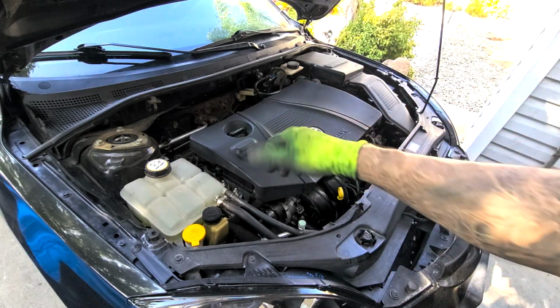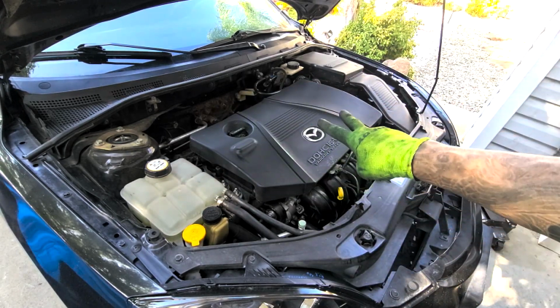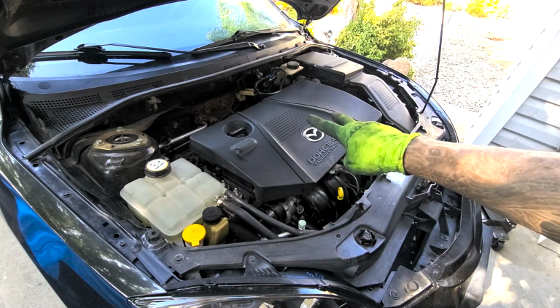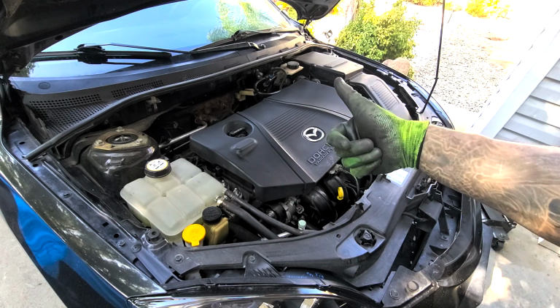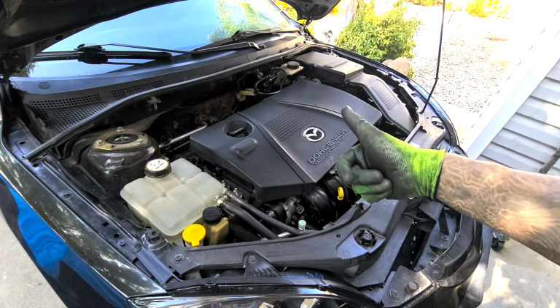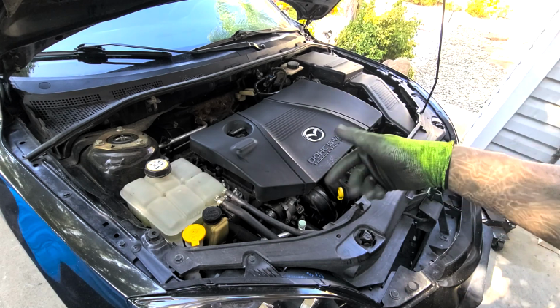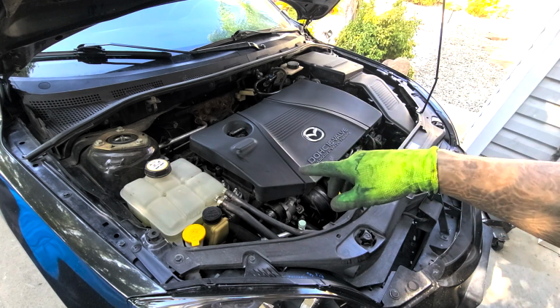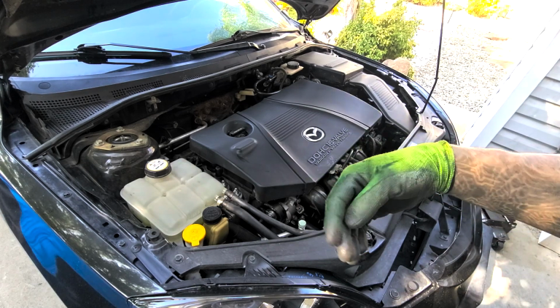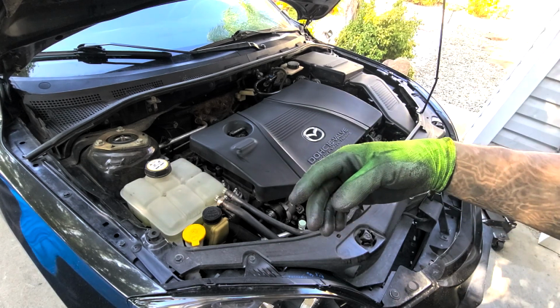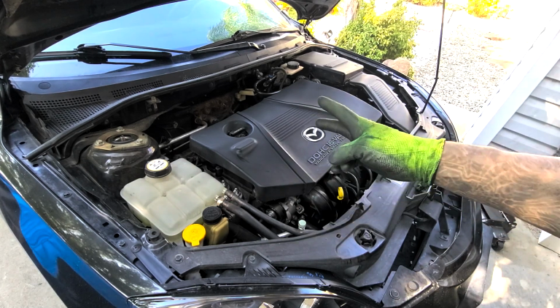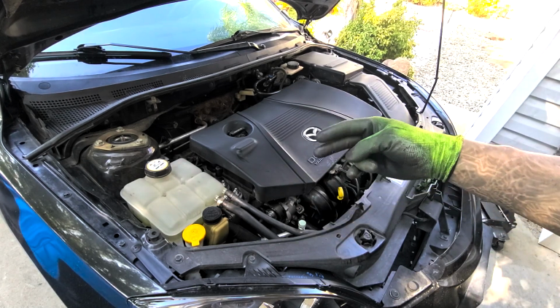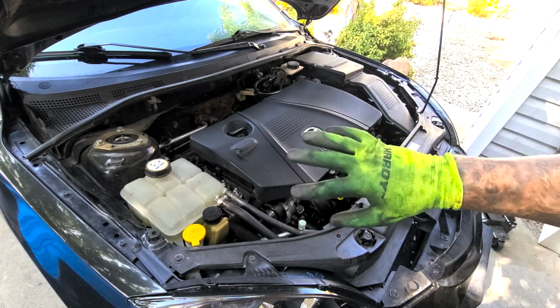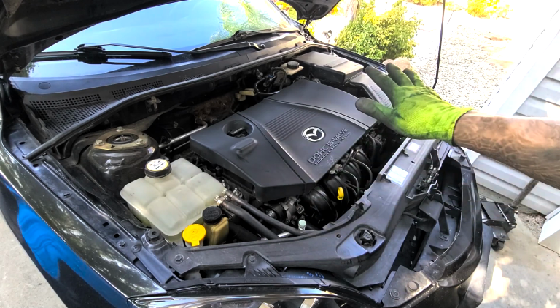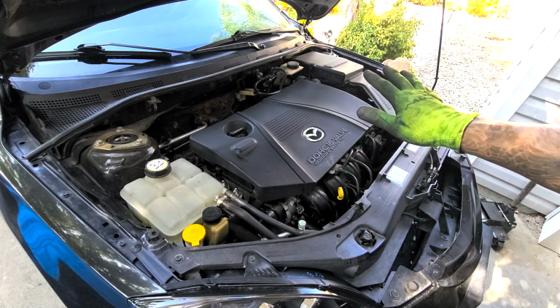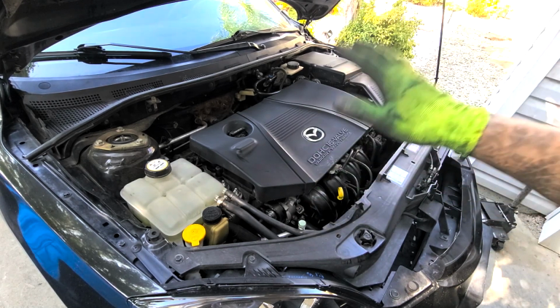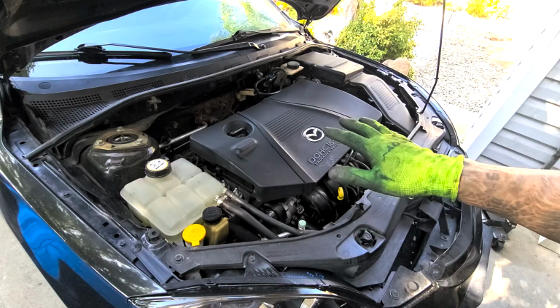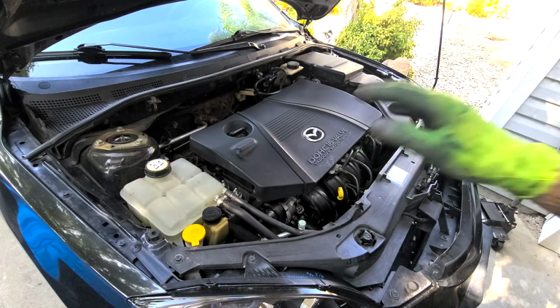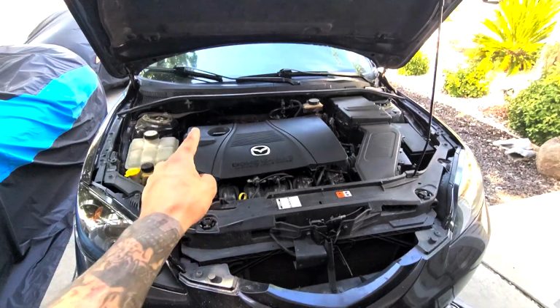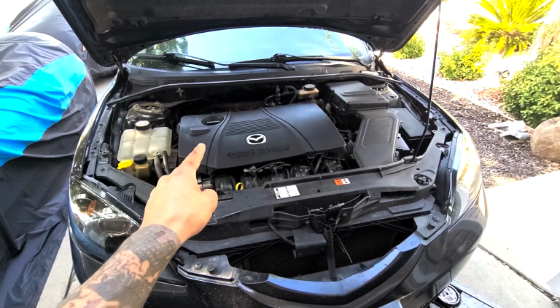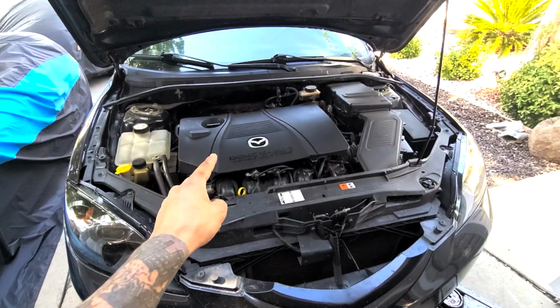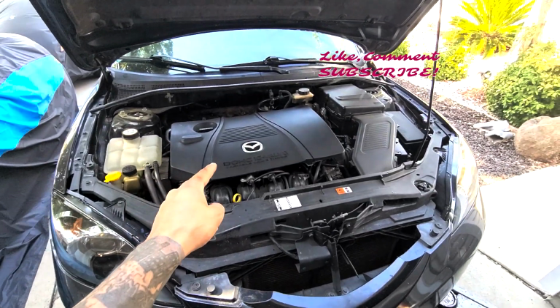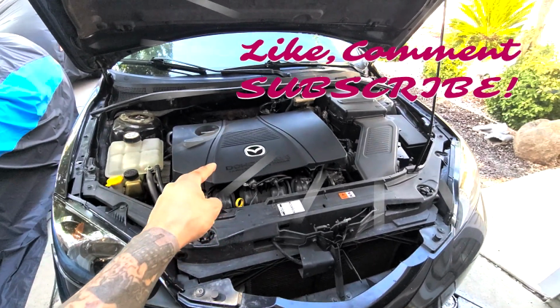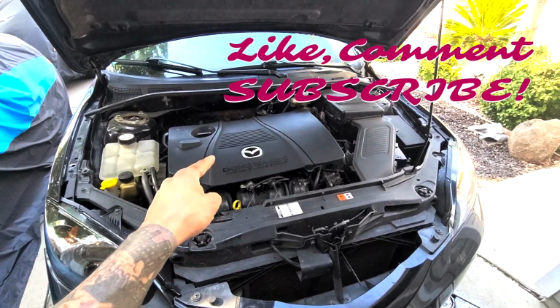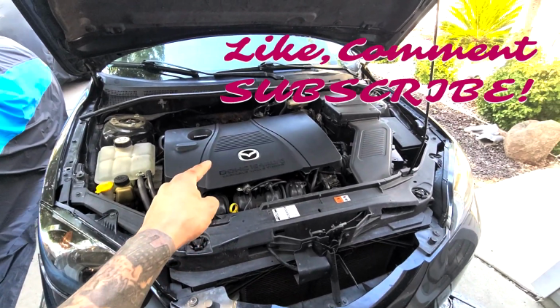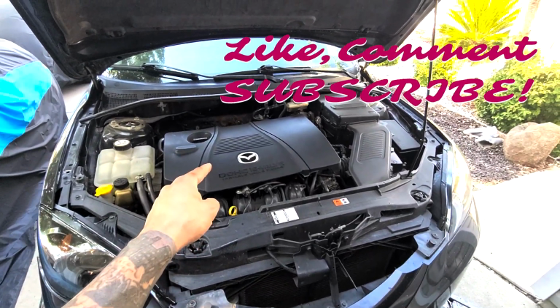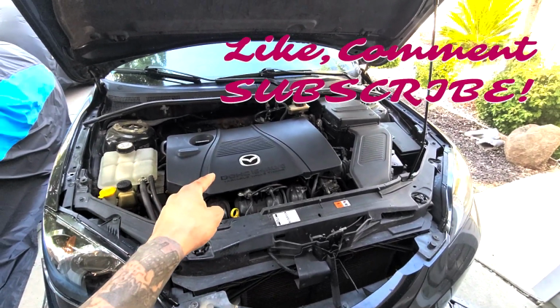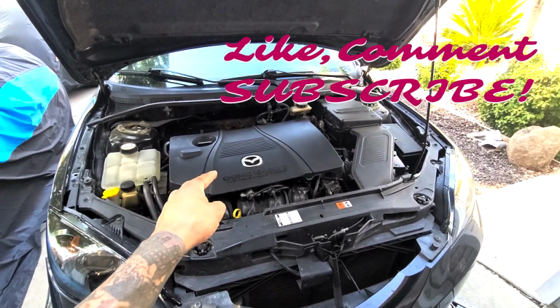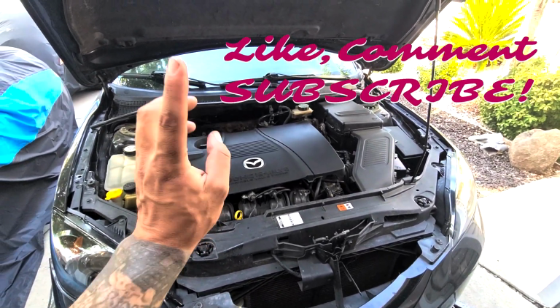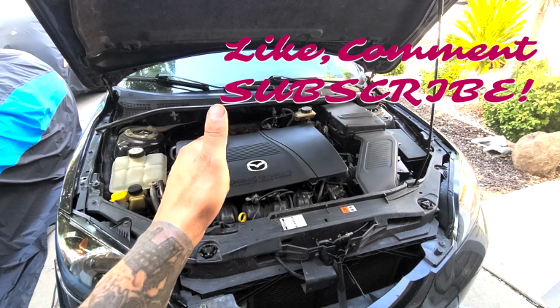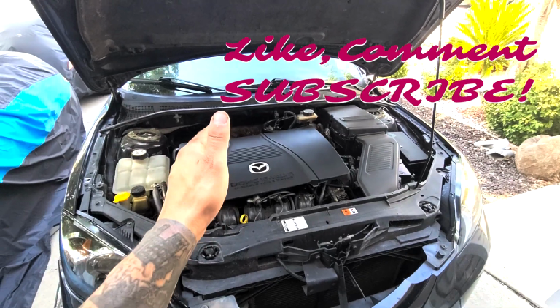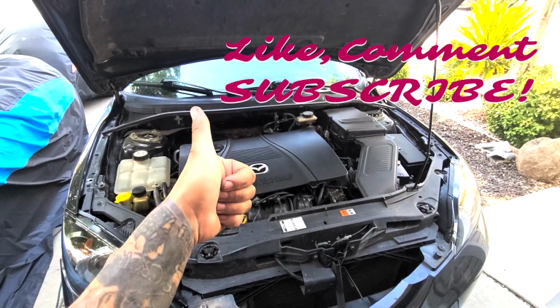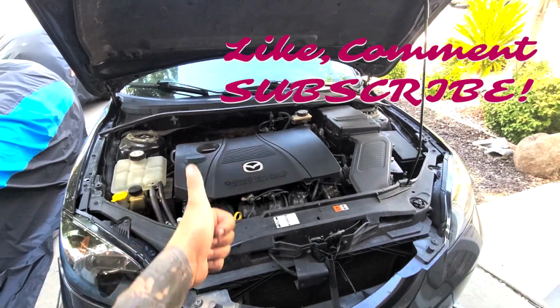Oil change done — Mazda 3 Sport 2005, 2004, 2007, 2008, 2009 — they're all the same, so this is how you do it properly. I hope this video helped you out with your car or Mazda. Please like, comment, and subscribe. I'll see you next time — Draco Does It.